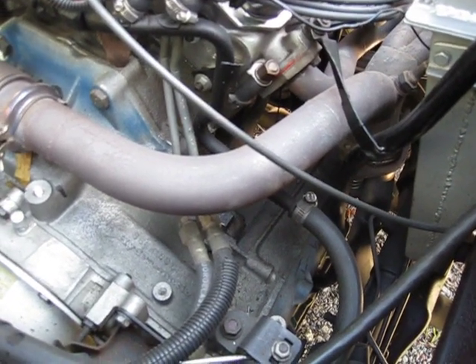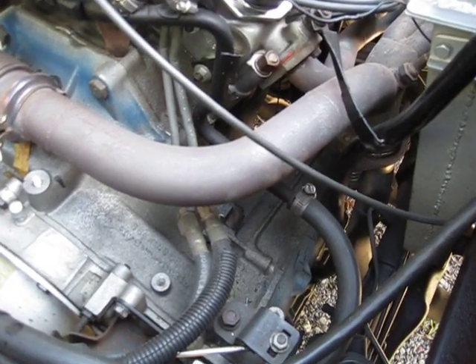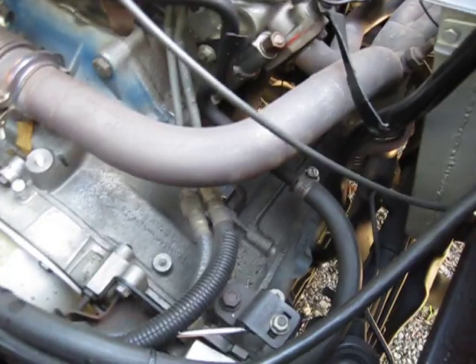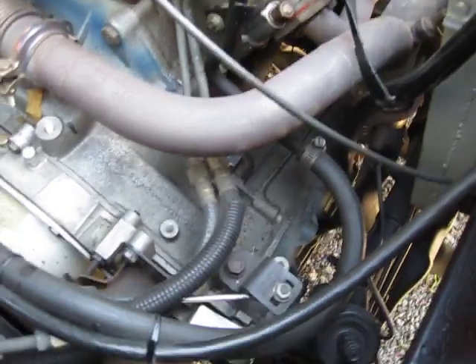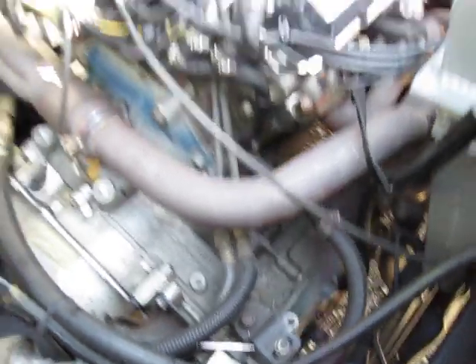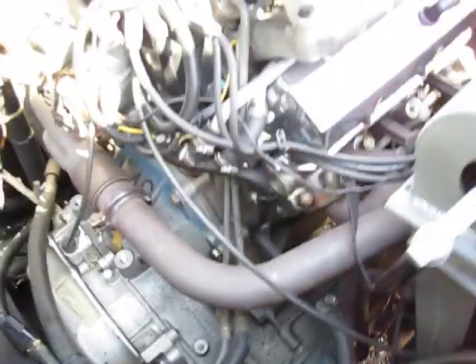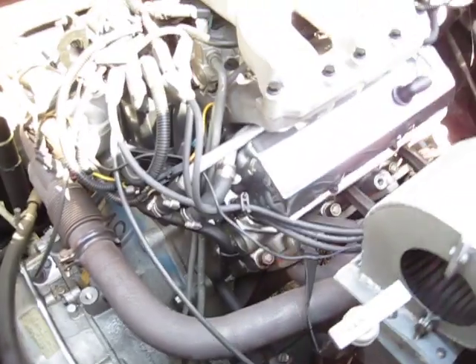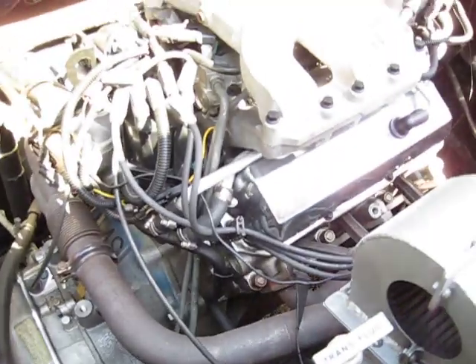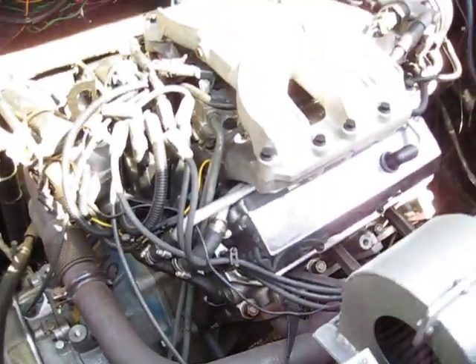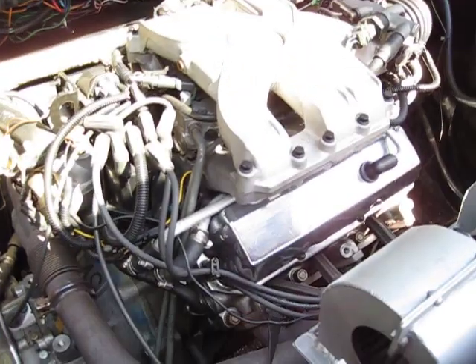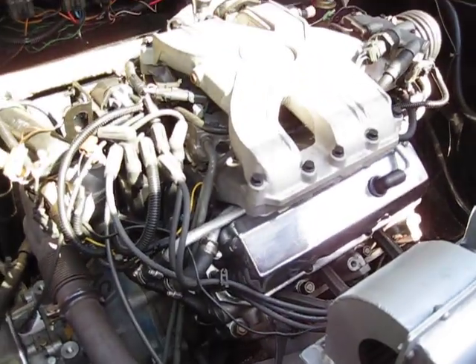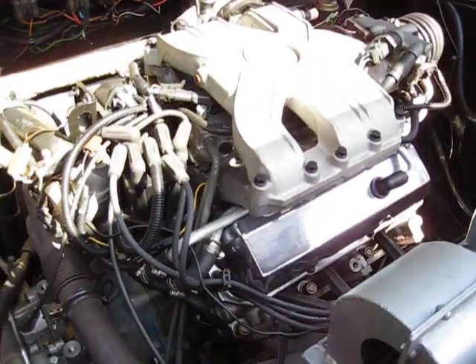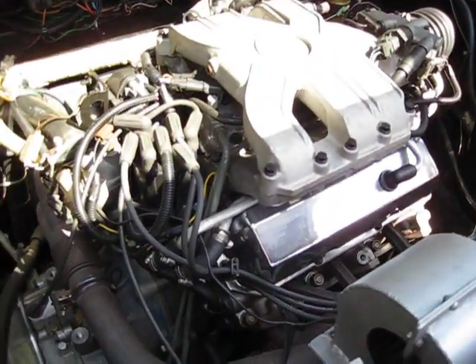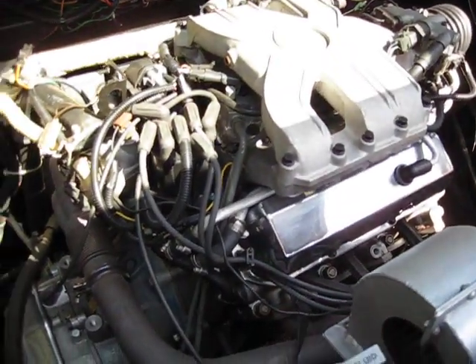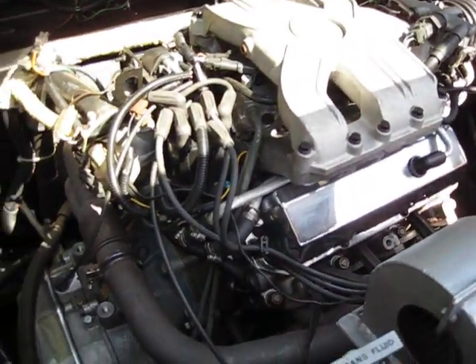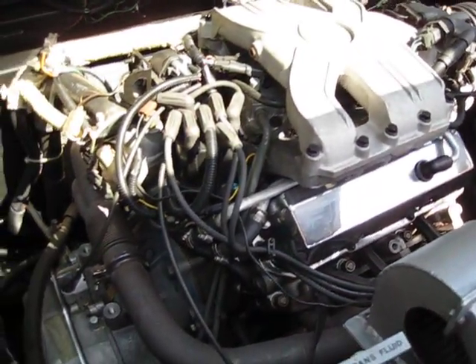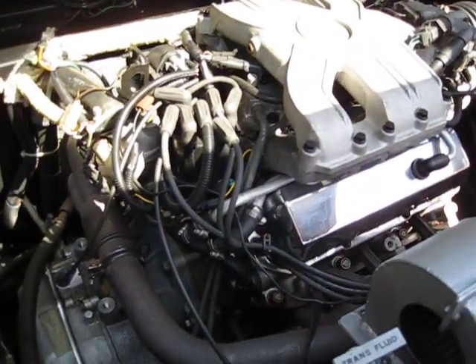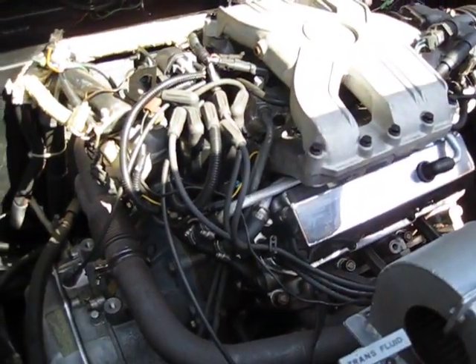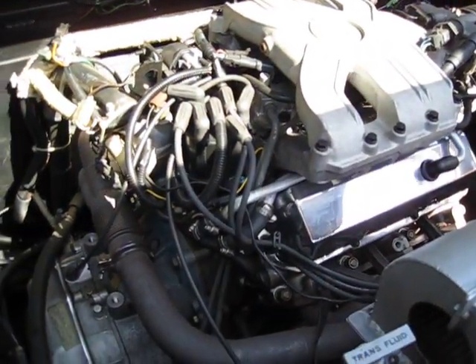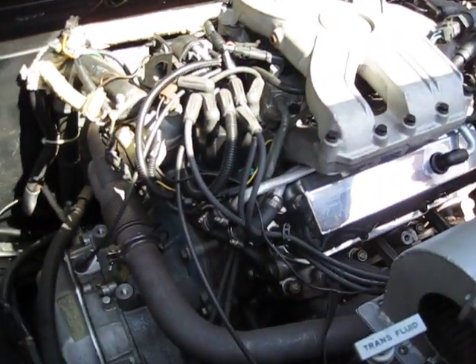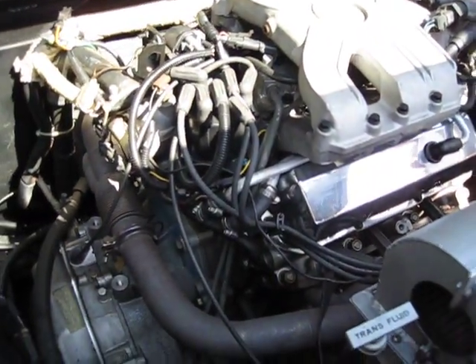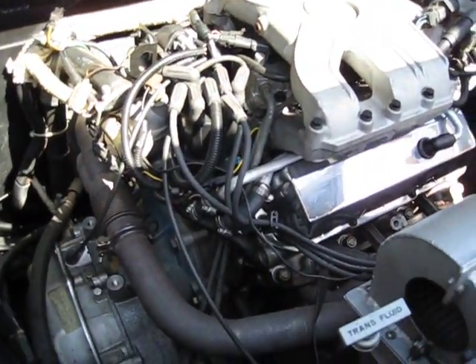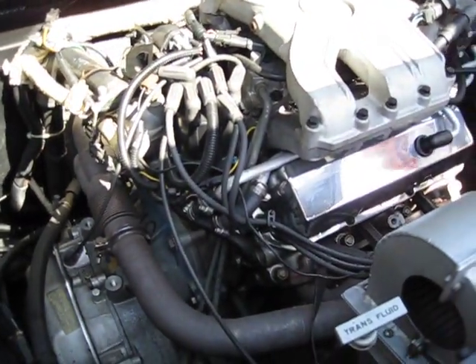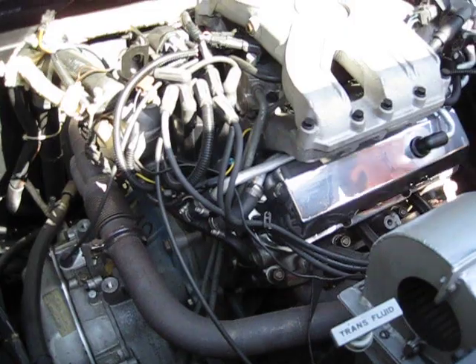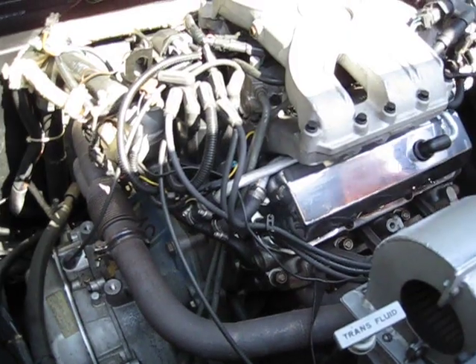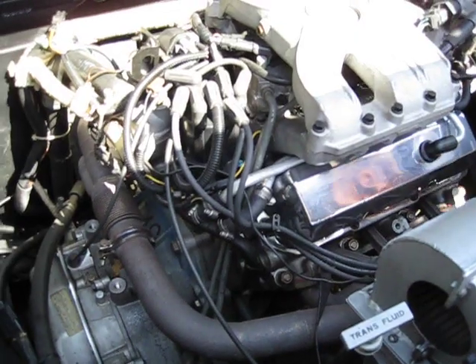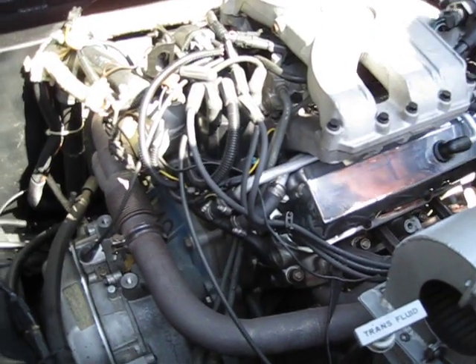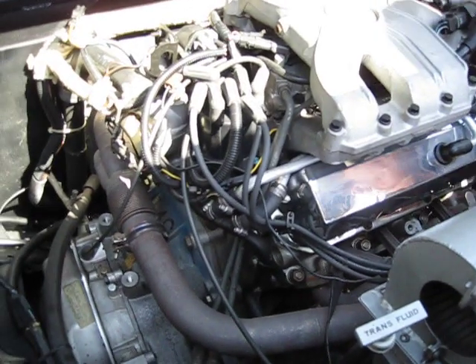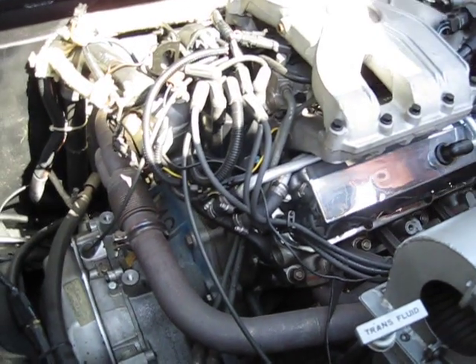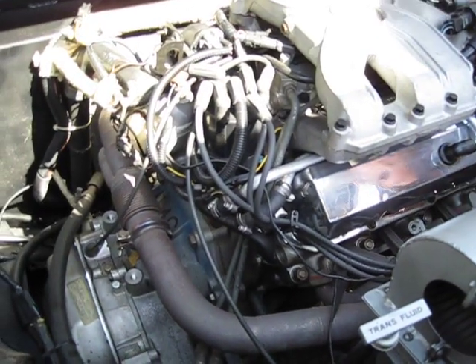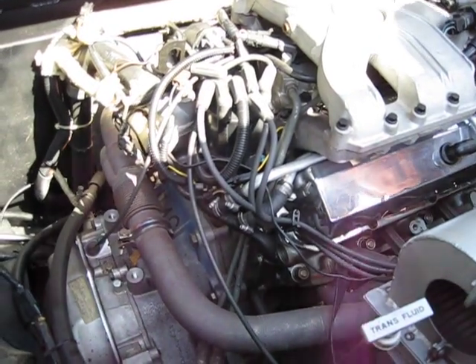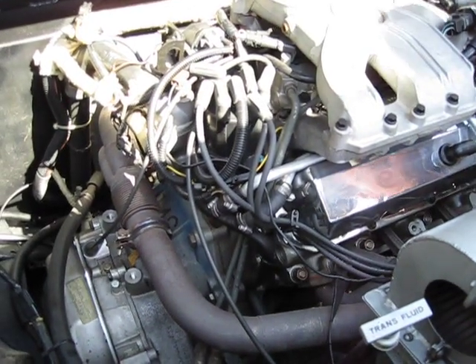So this got the matching set of headers too, yeah.